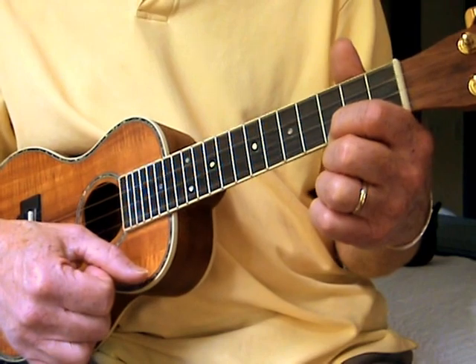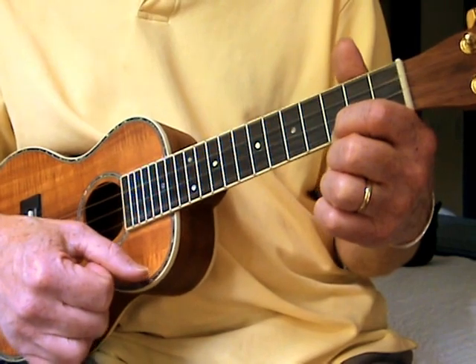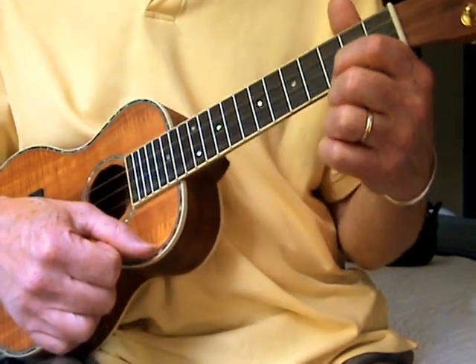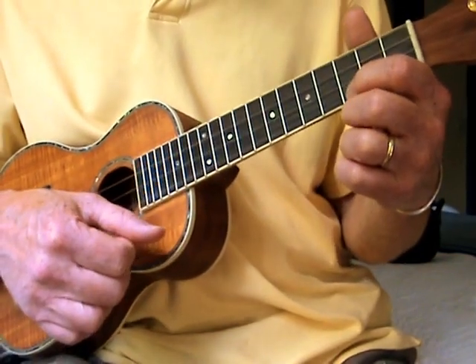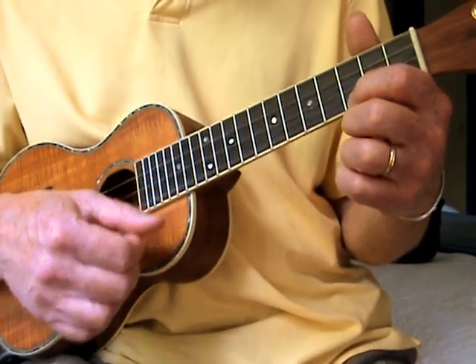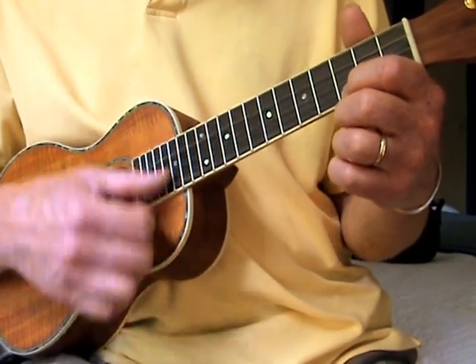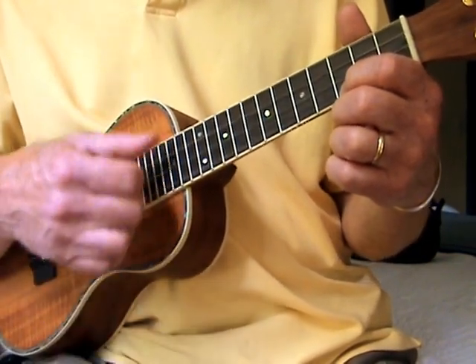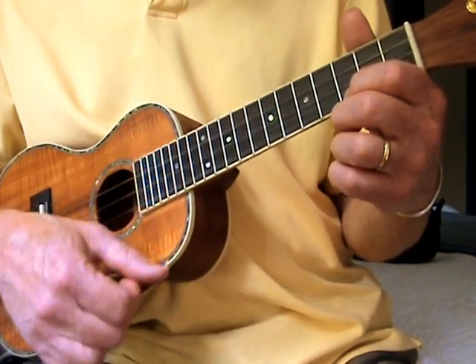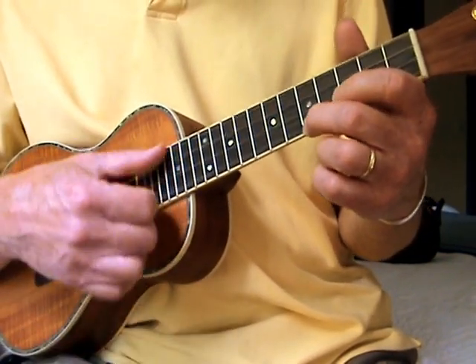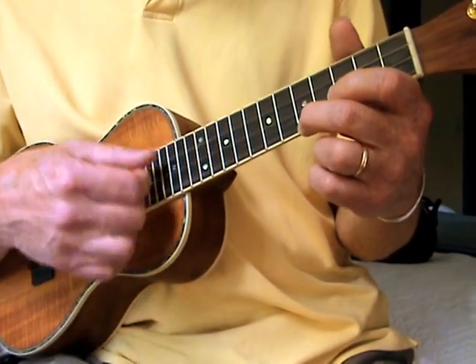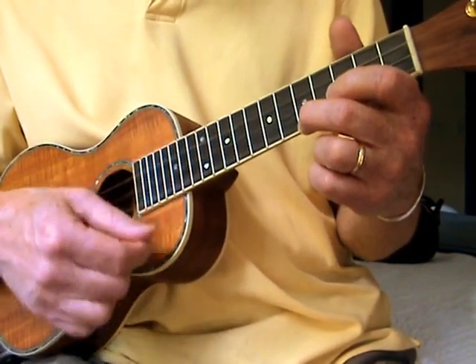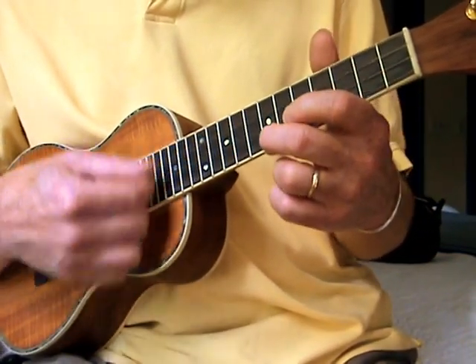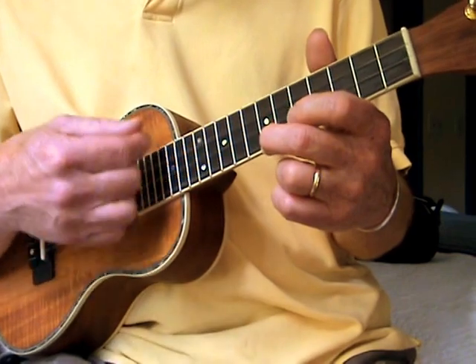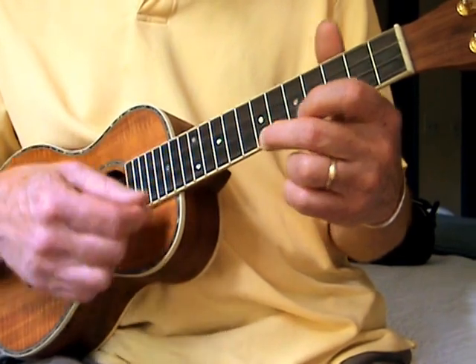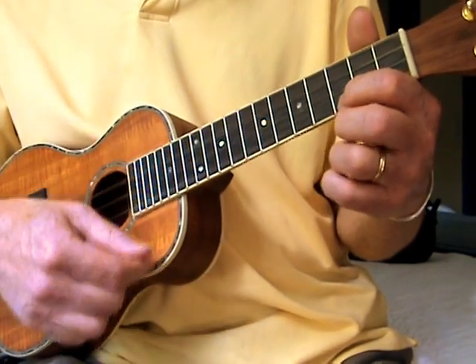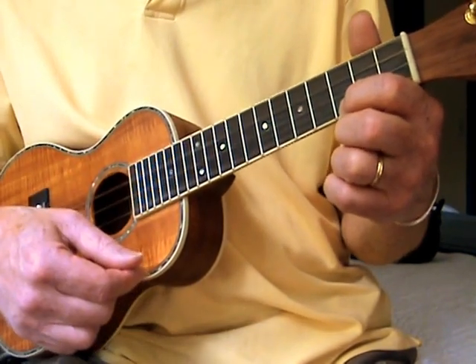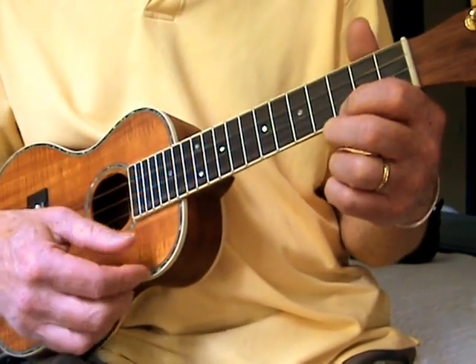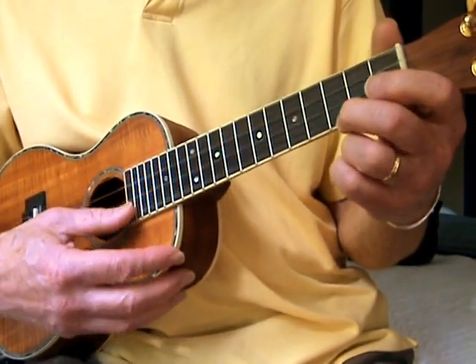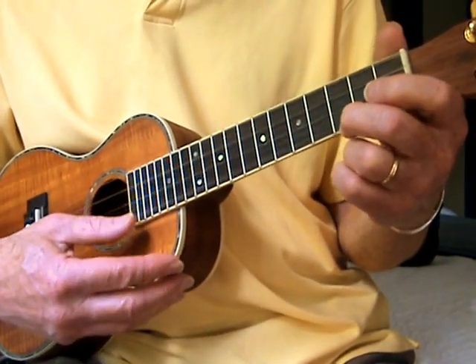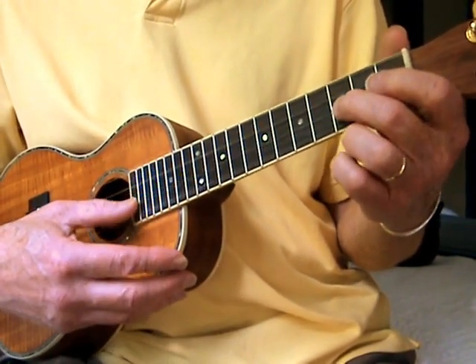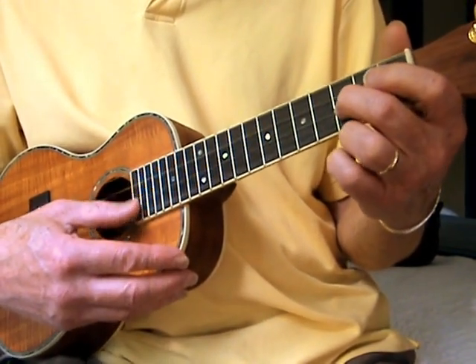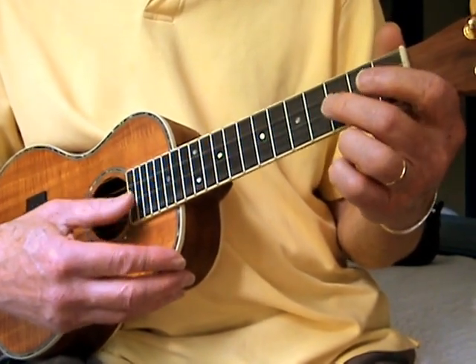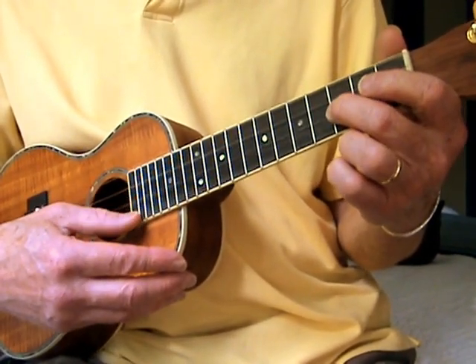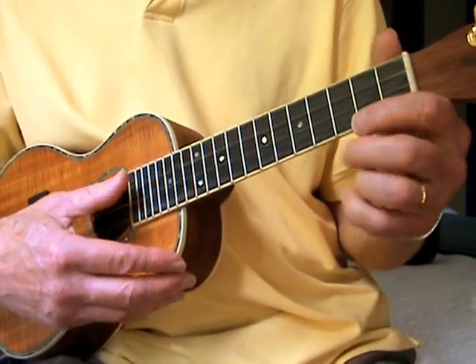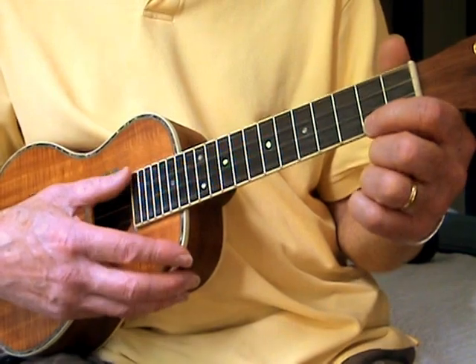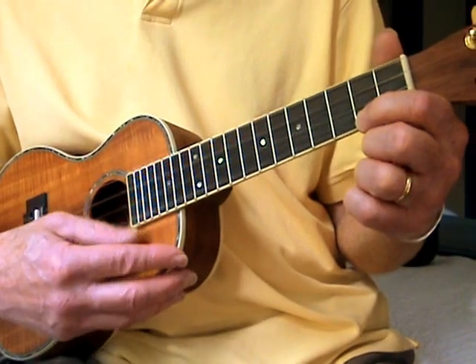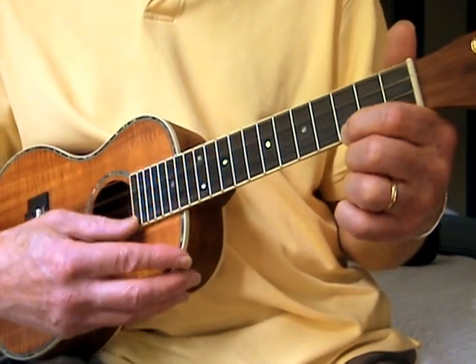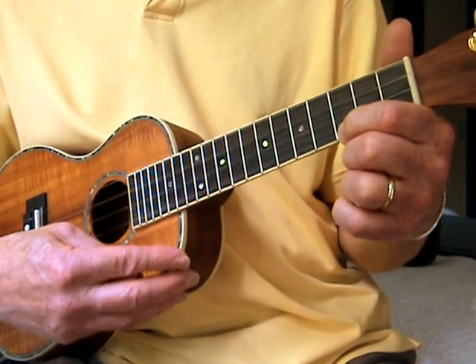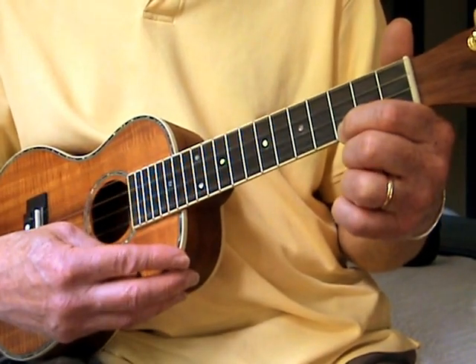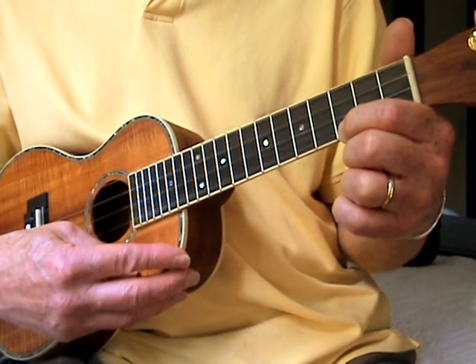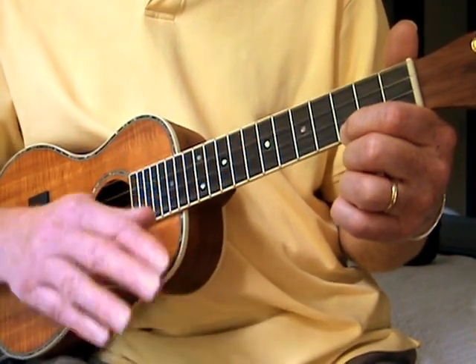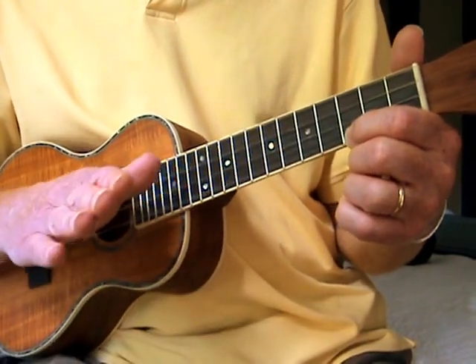All right, so that's how you start making some music. And then the big ending. See you later.